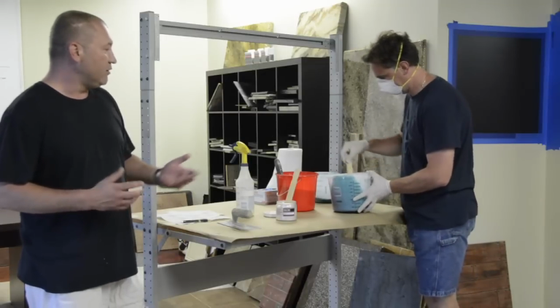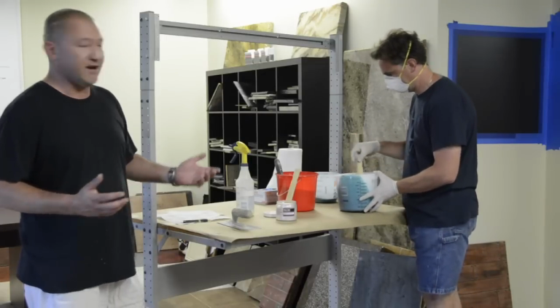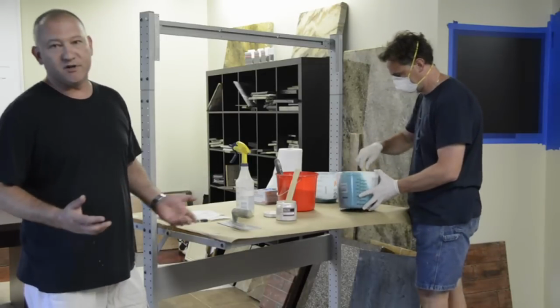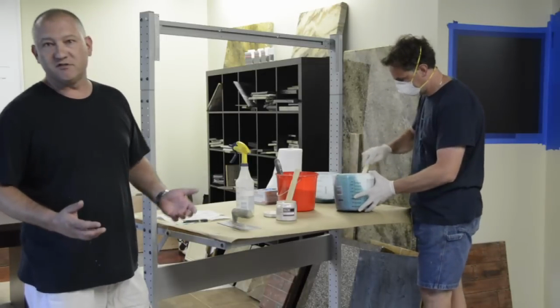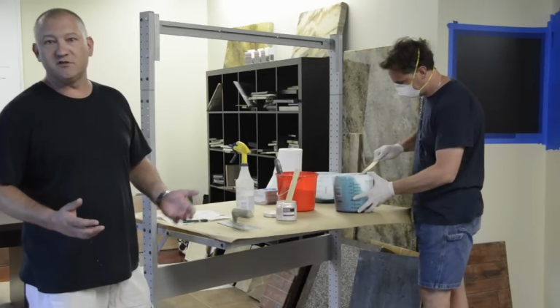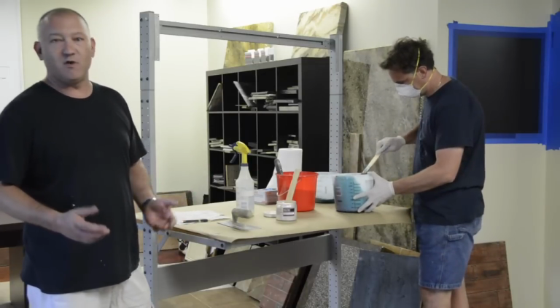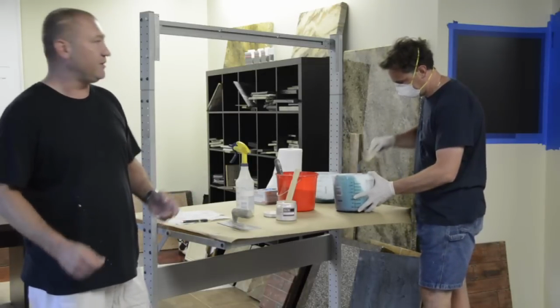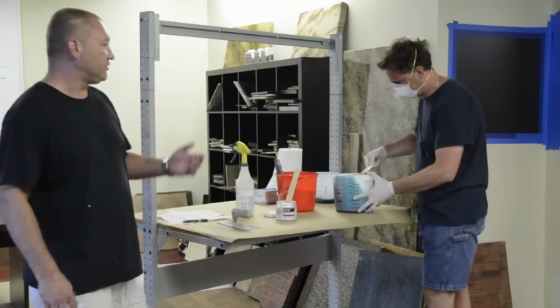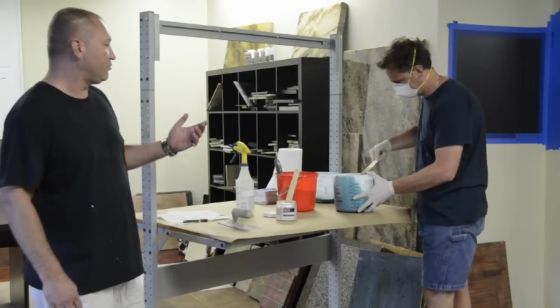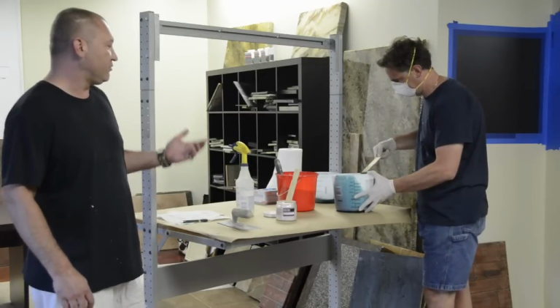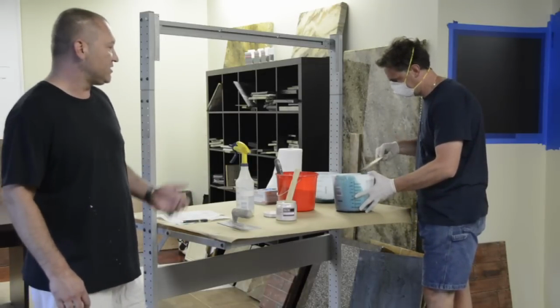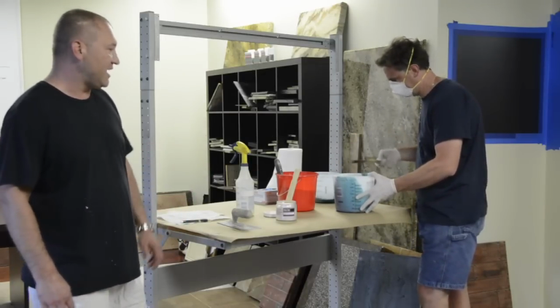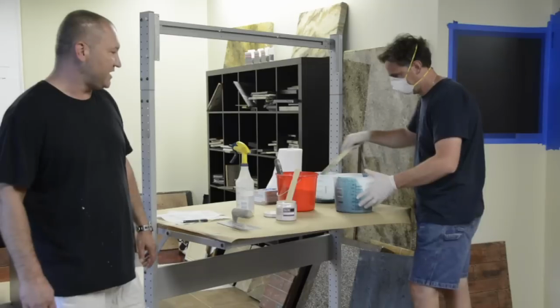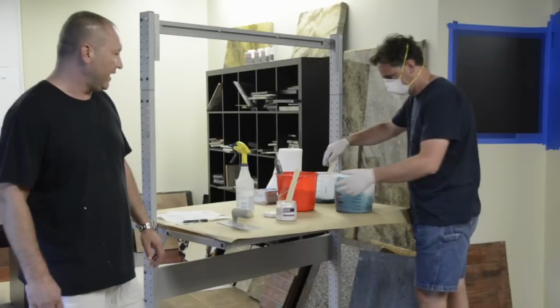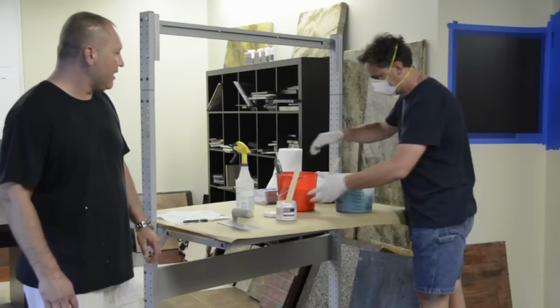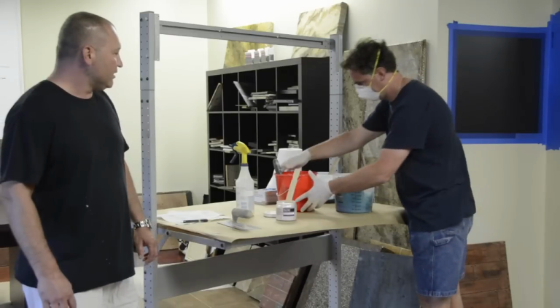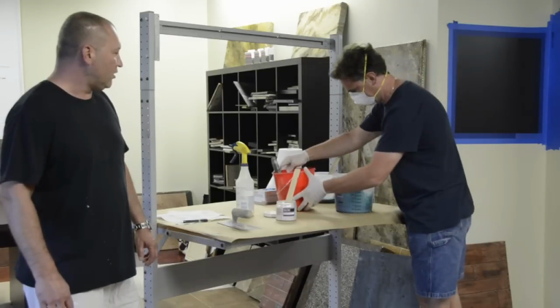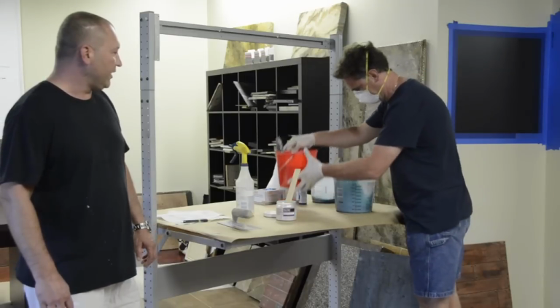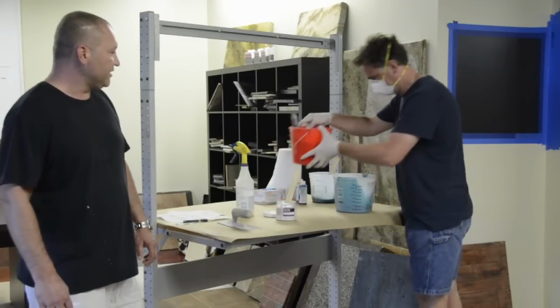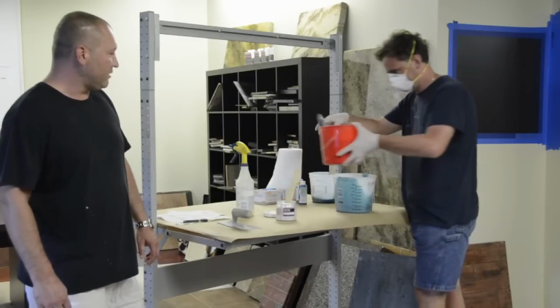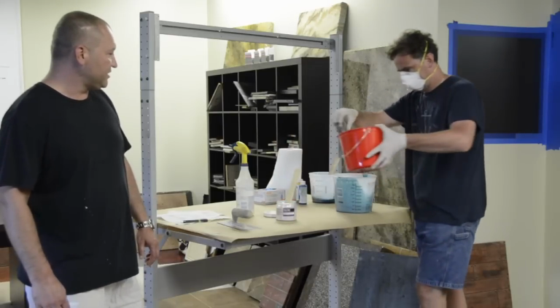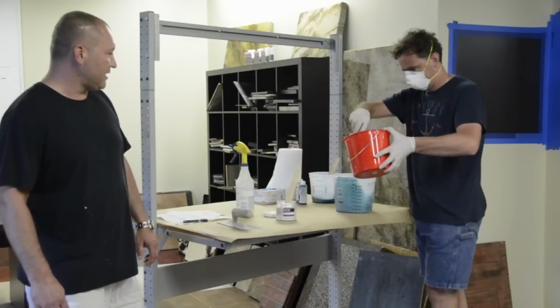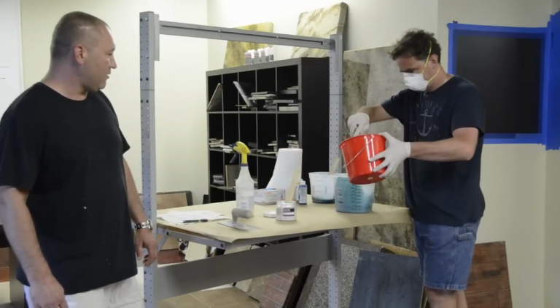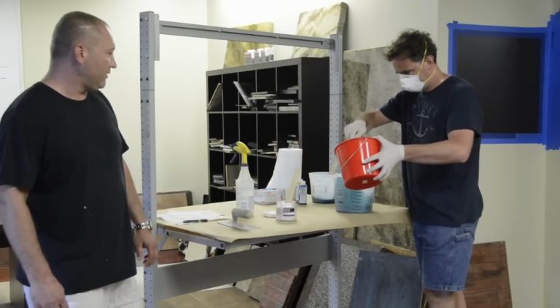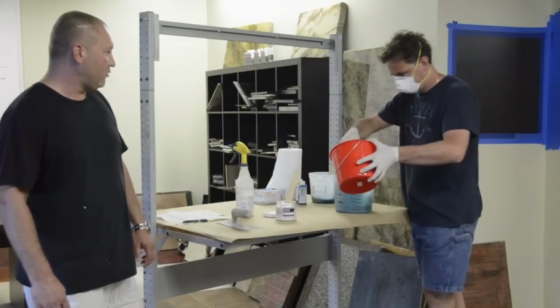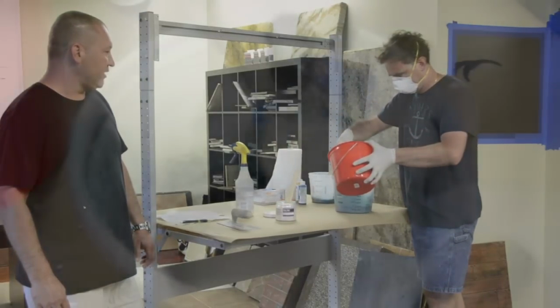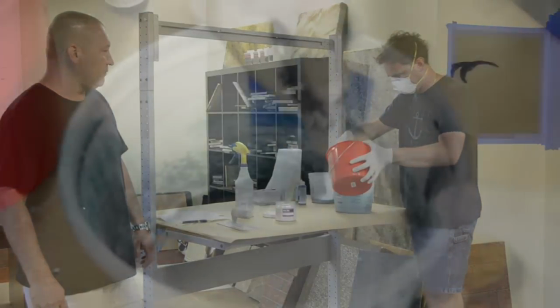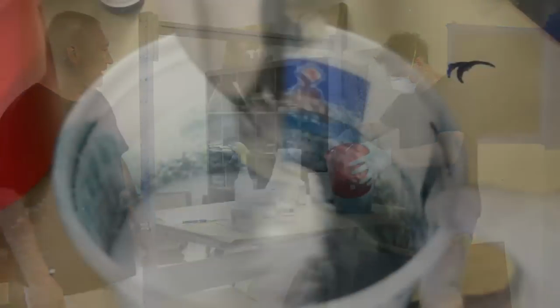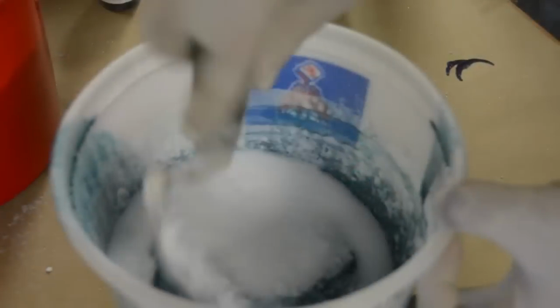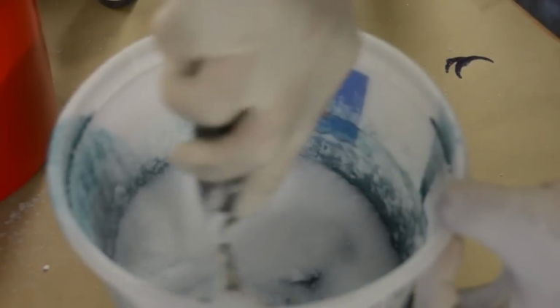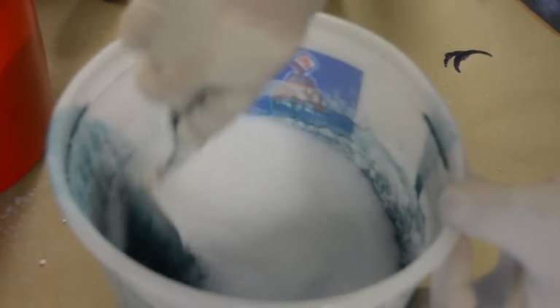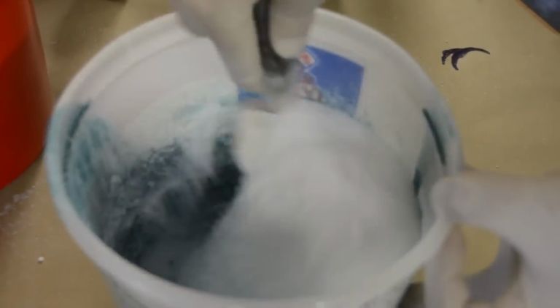You can have as much or as little thickening agent as you want, just as long as it's not too runny. He's going to start mixing now, and then we're going to come back when we're ready to trowel.